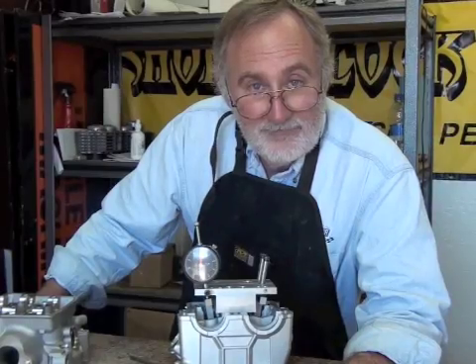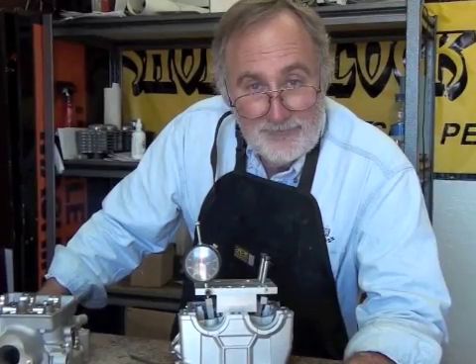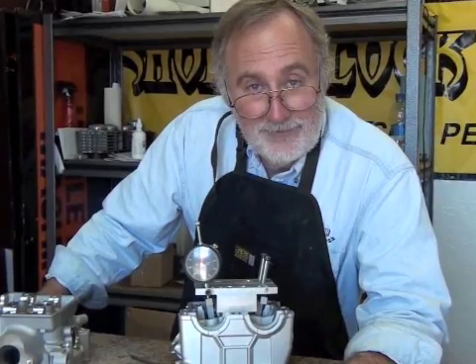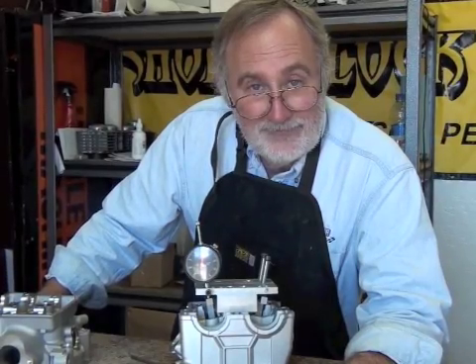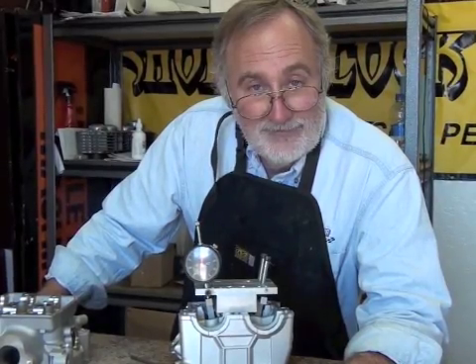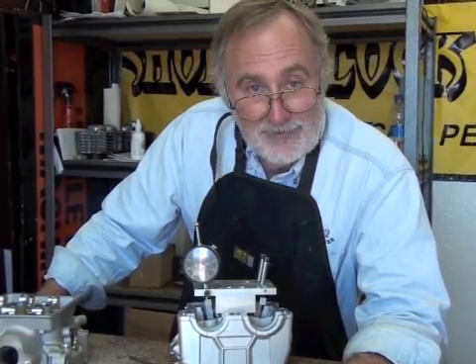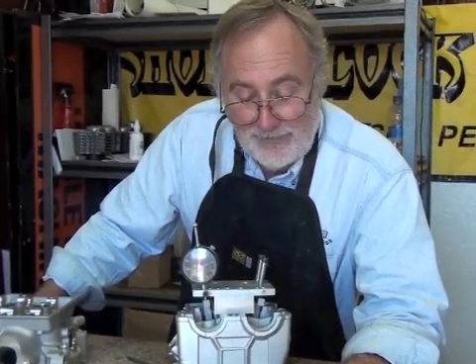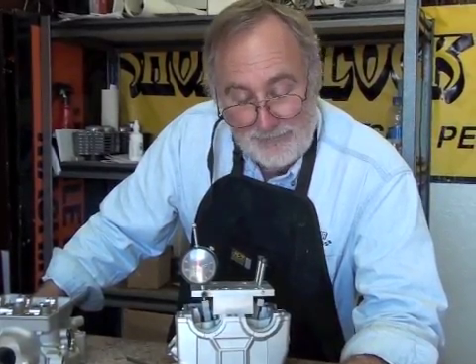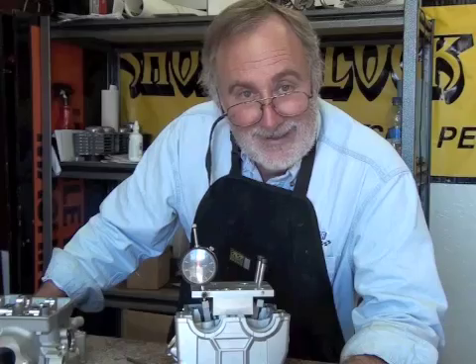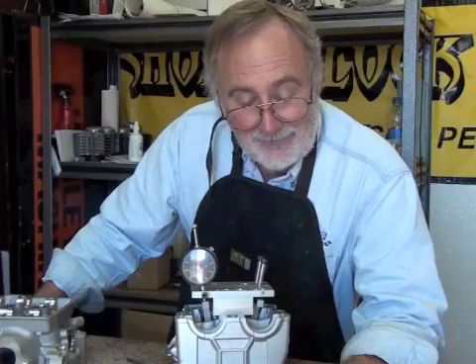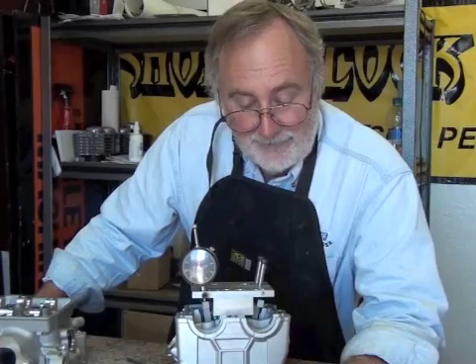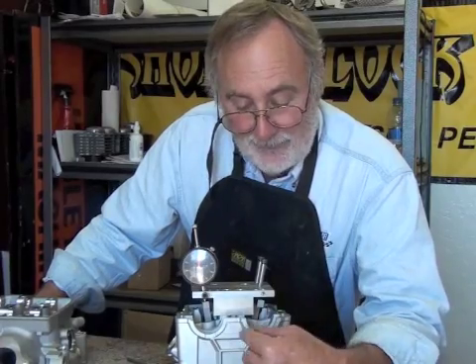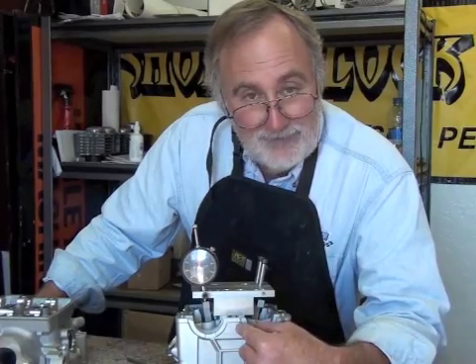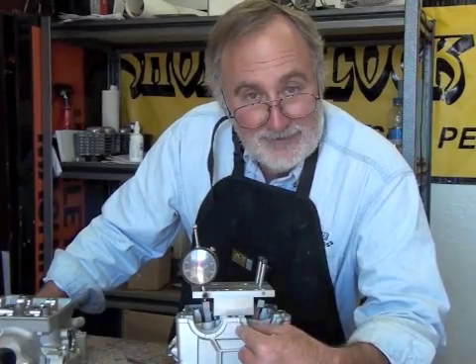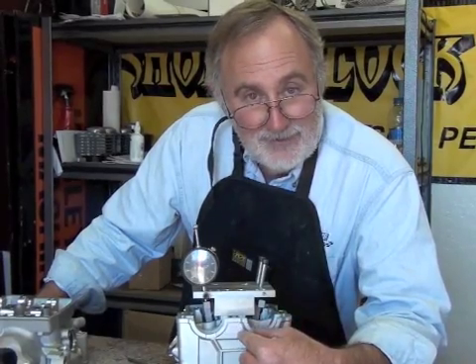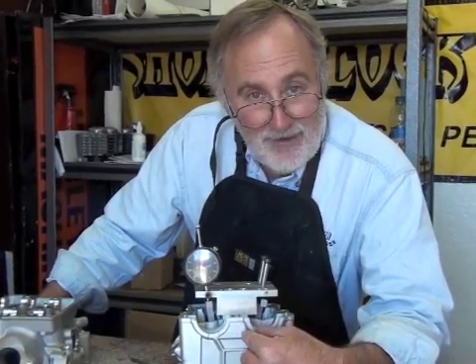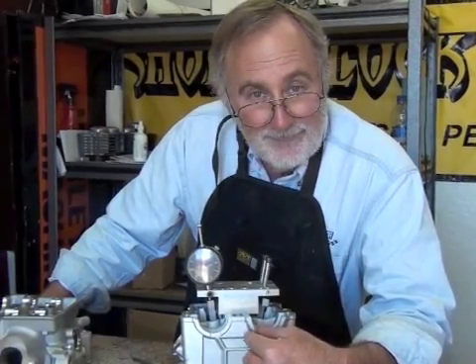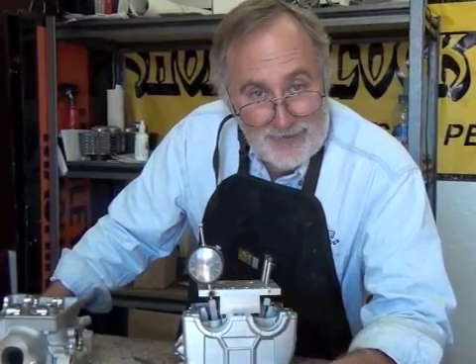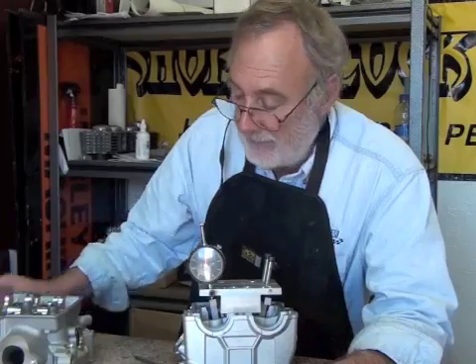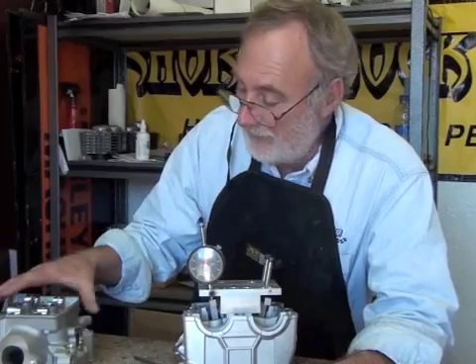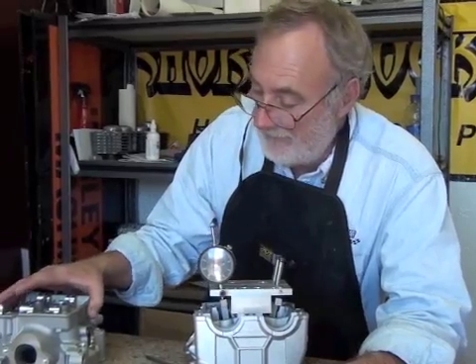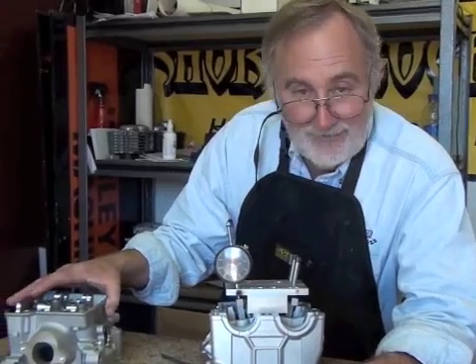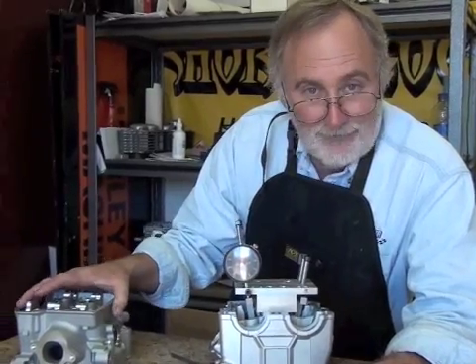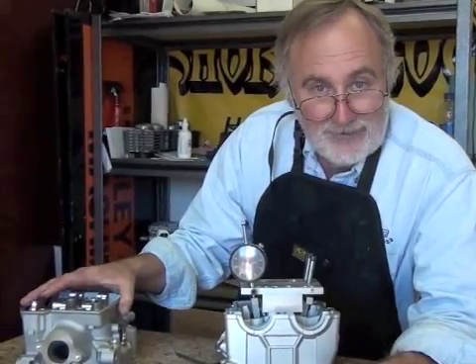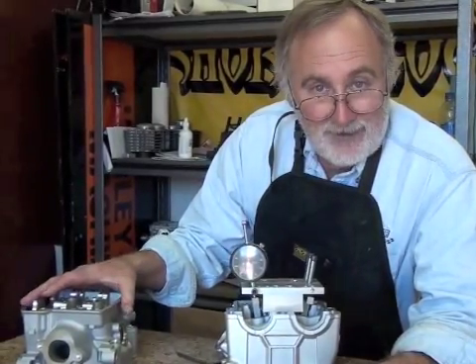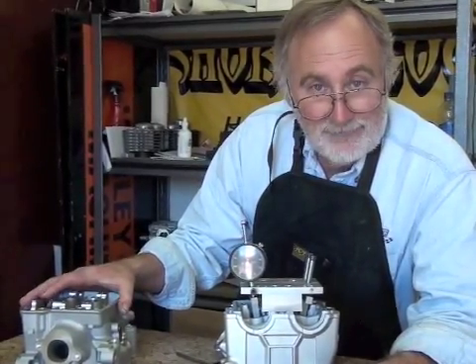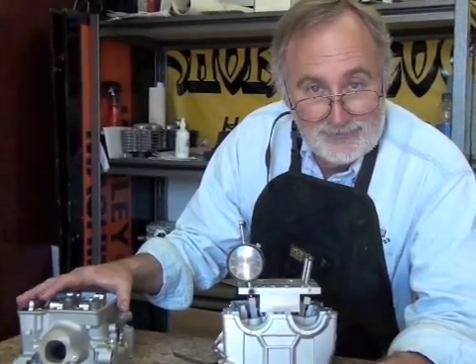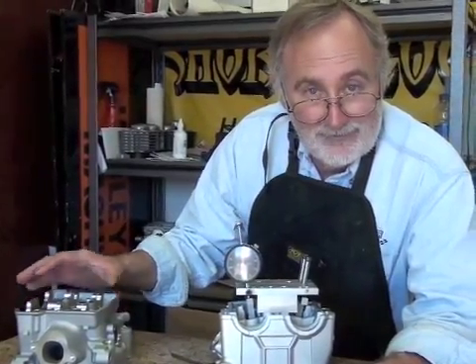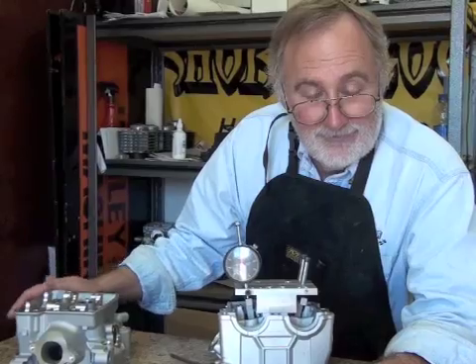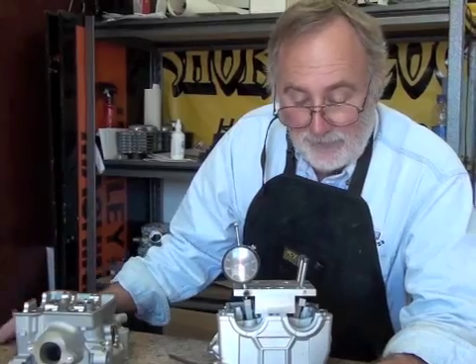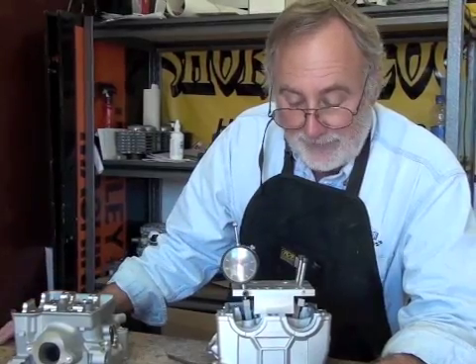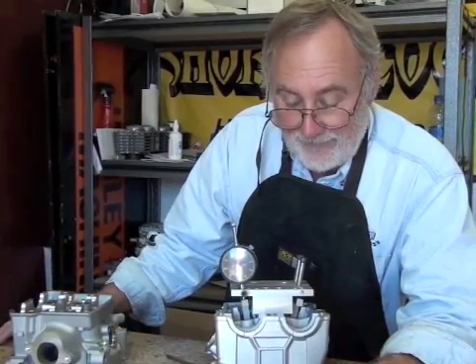The first thing we're going to do in this series is we're going to baseline a cylinder head. We have an 010 Yamaha 450 head here, and we also have a 010 Kawasaki fuel injected head that we'll be working with.